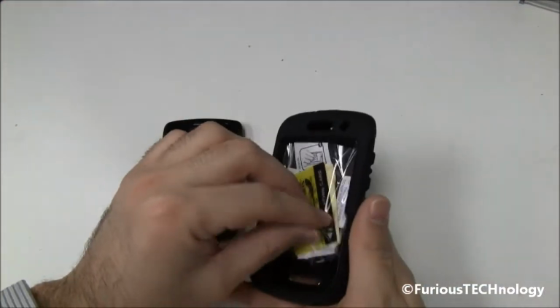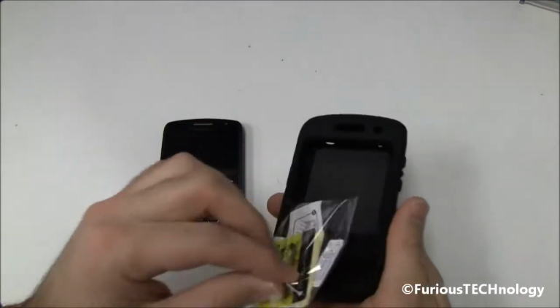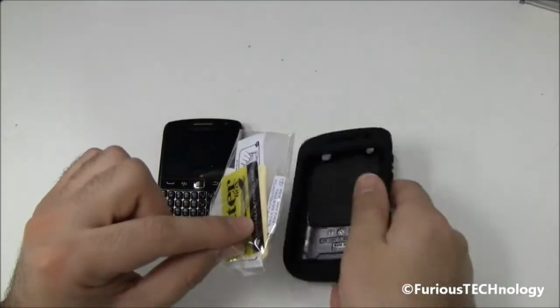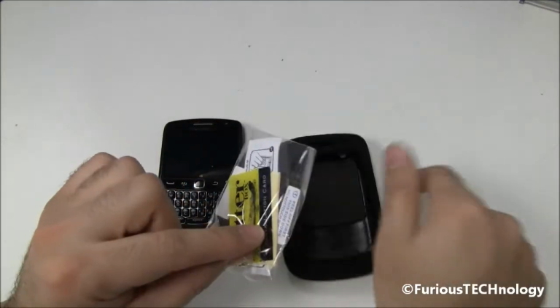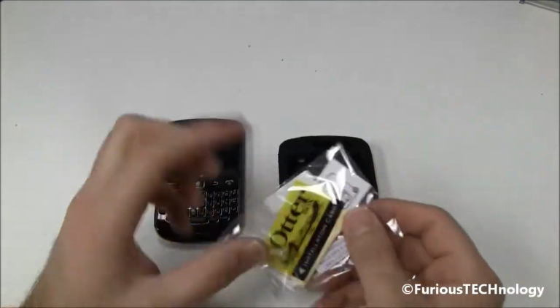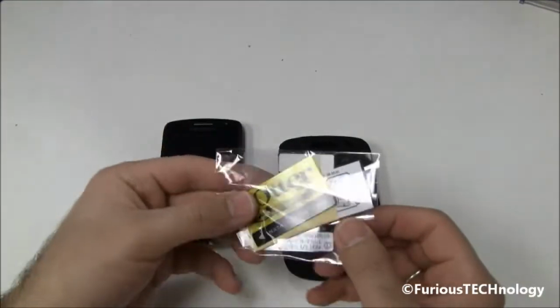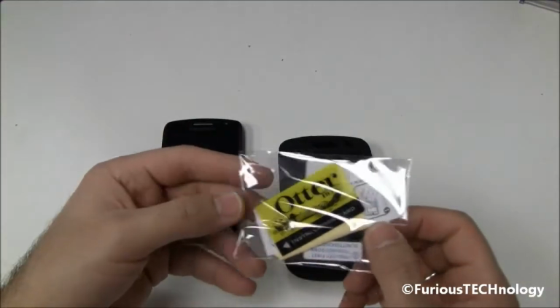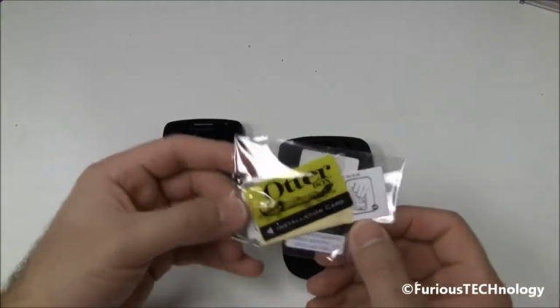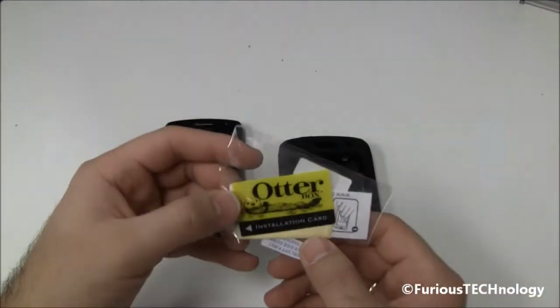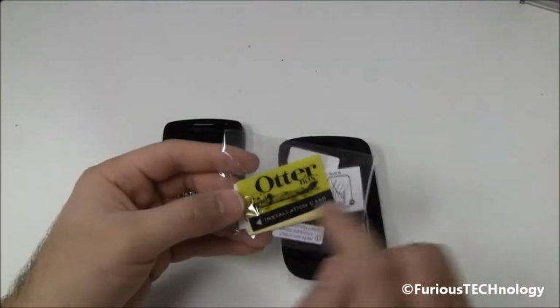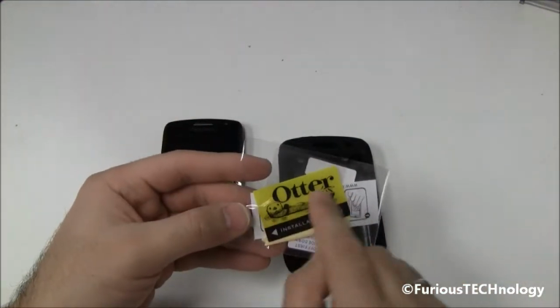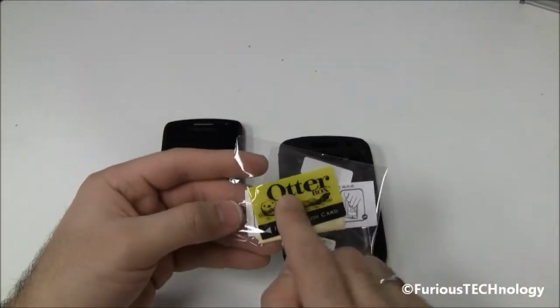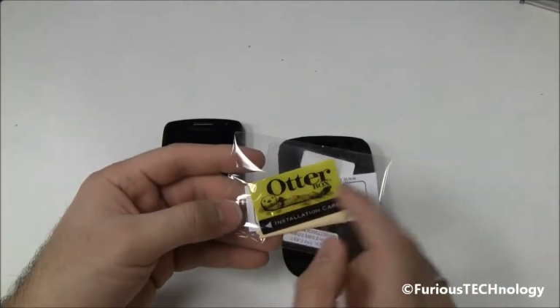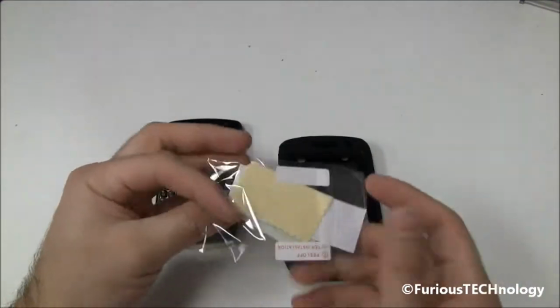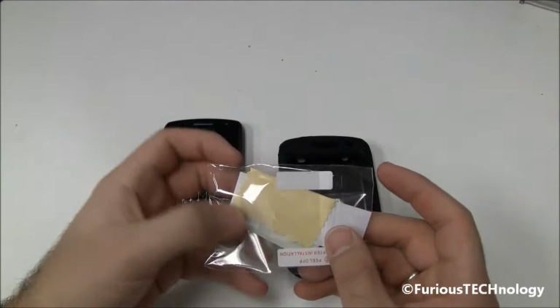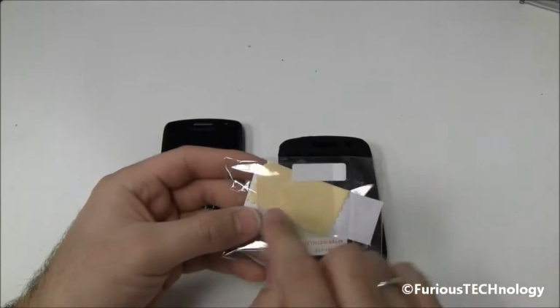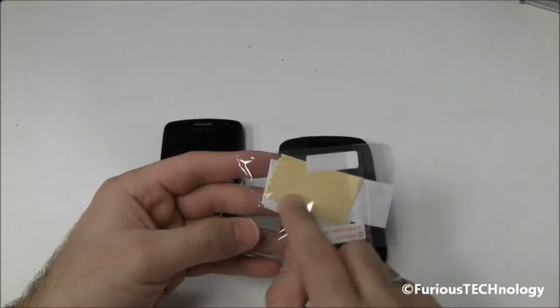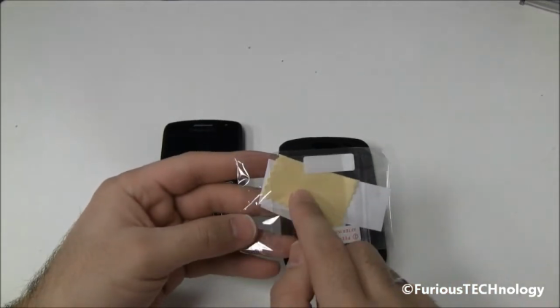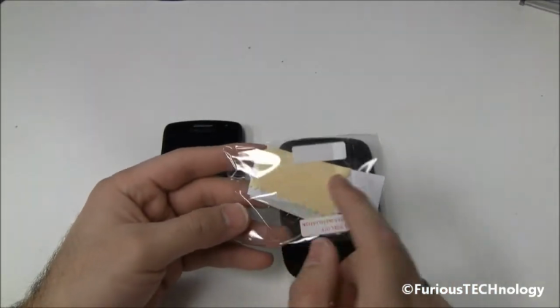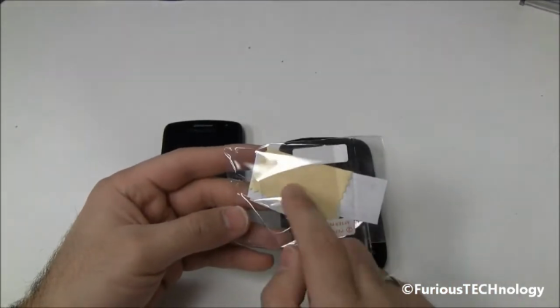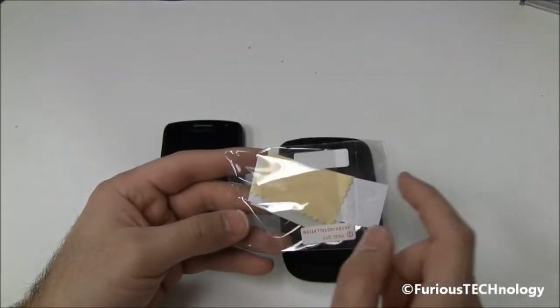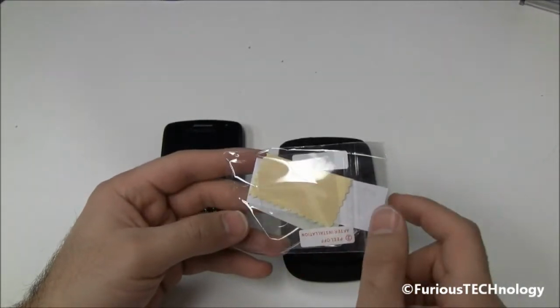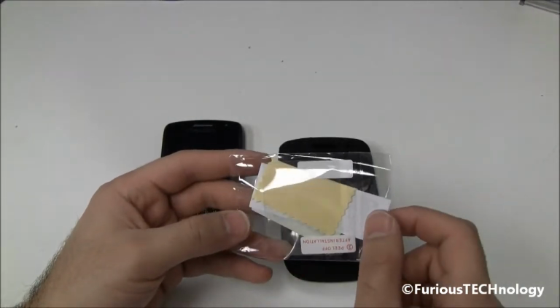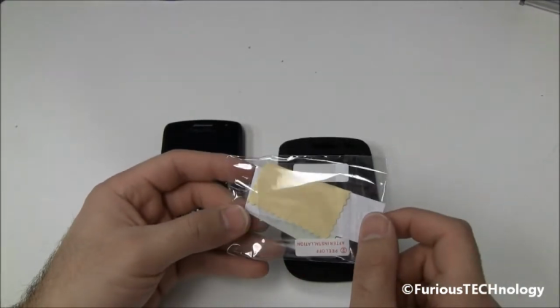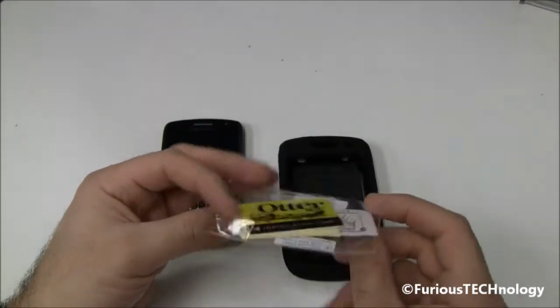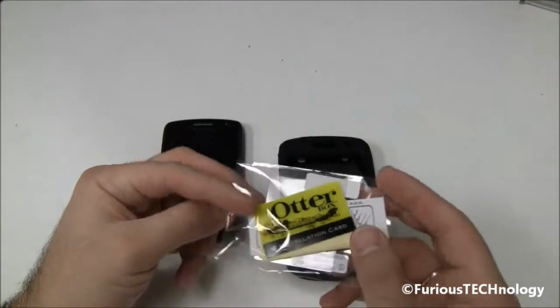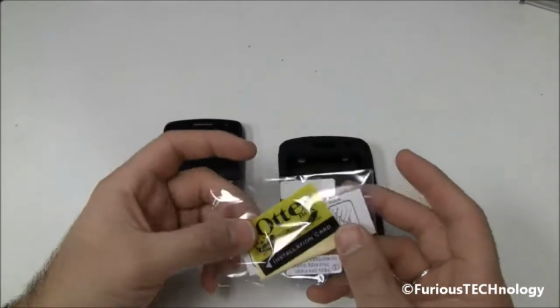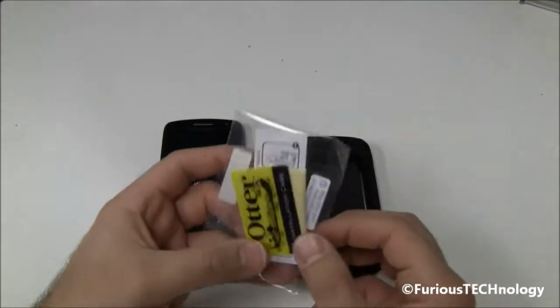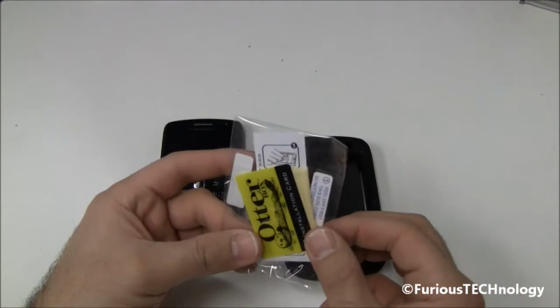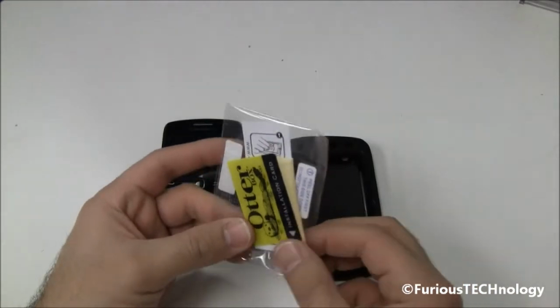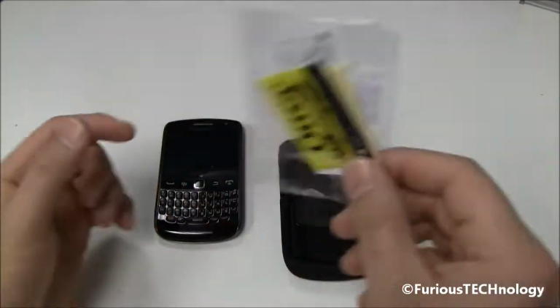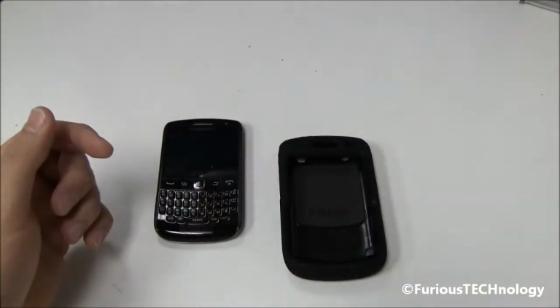First thing you'll notice, we've got the screen protector with the screen protector applicator, as well as a little wipey cloth, so you can wipe your screen down before you put your screen protector on. This is always handy to have, definitely recommended.